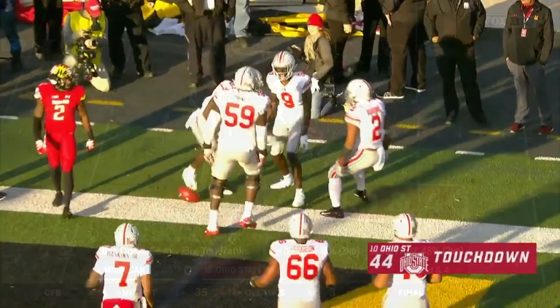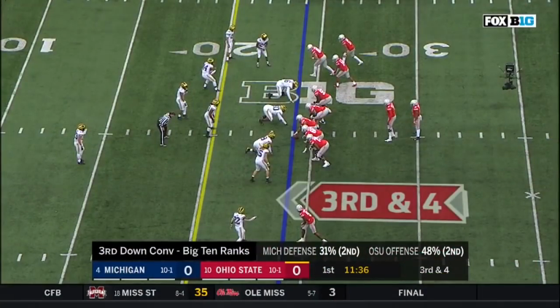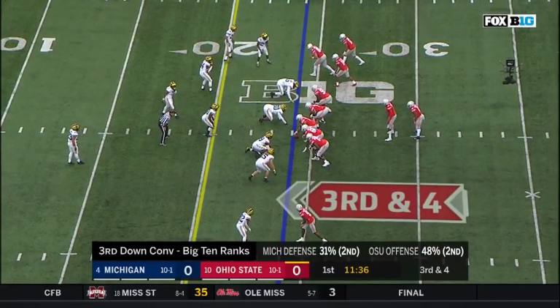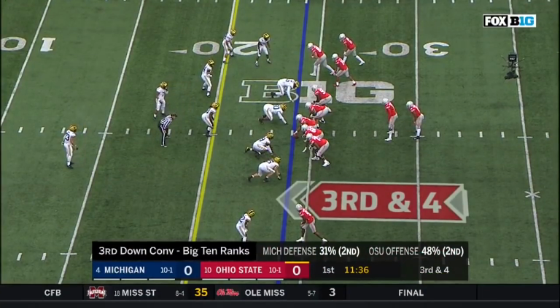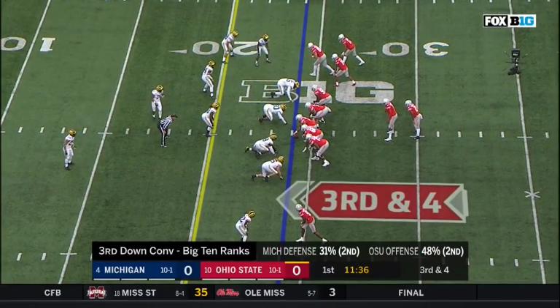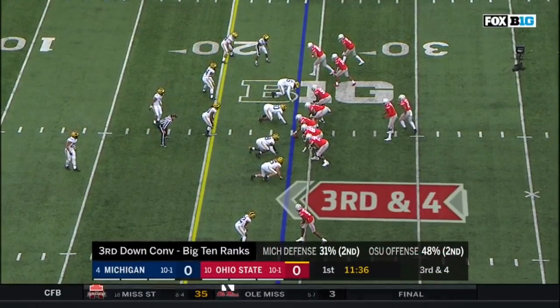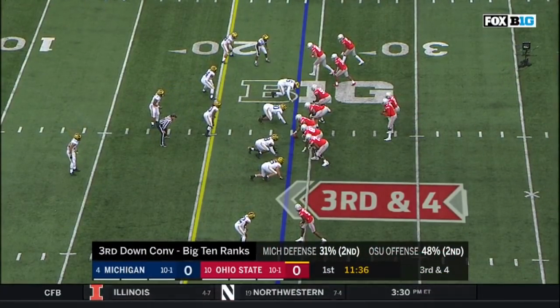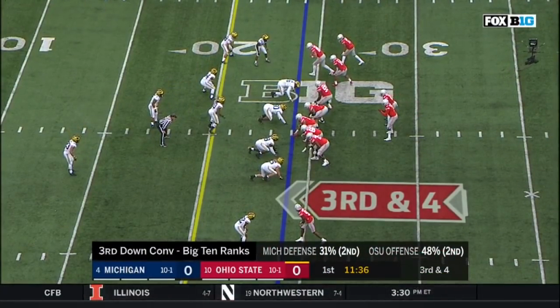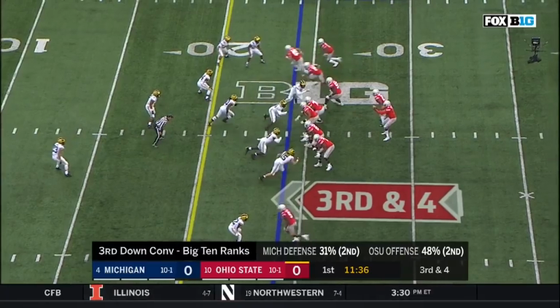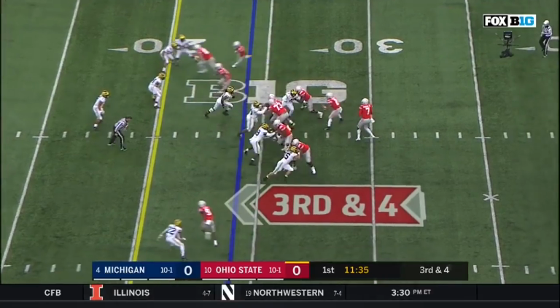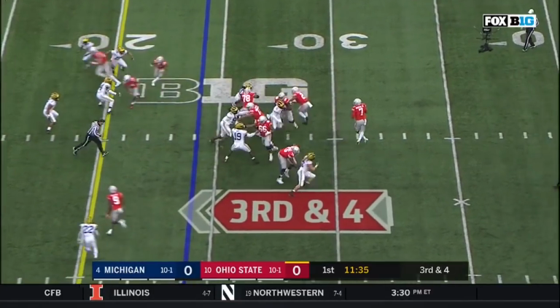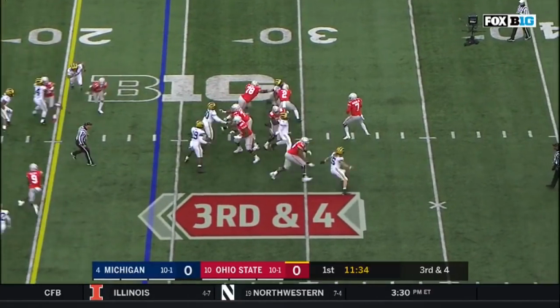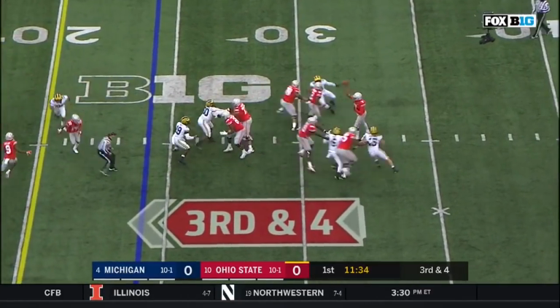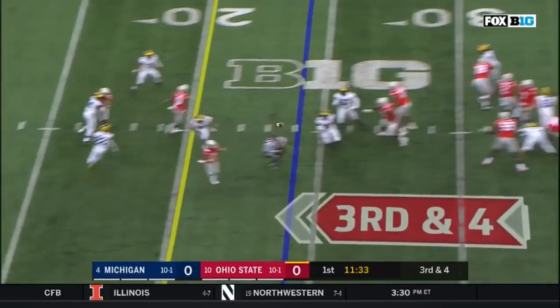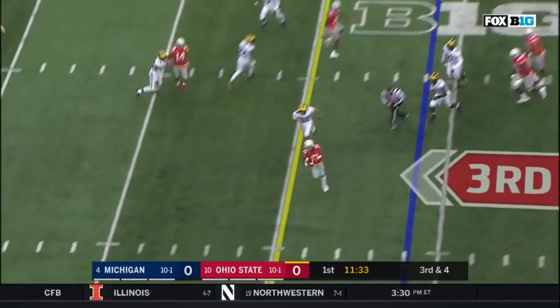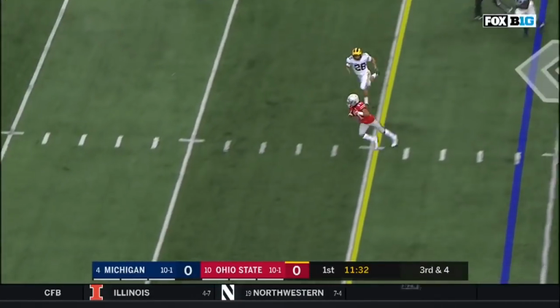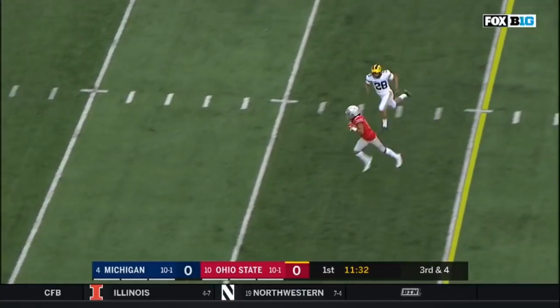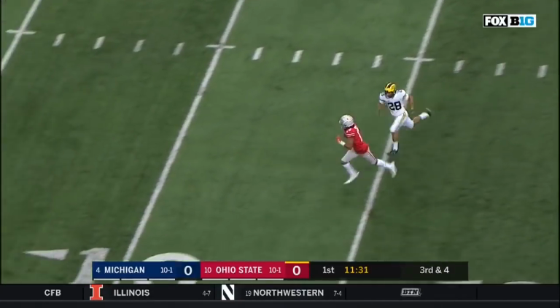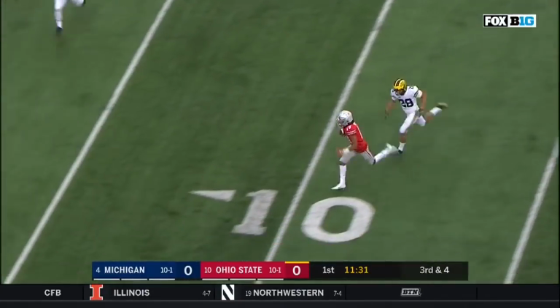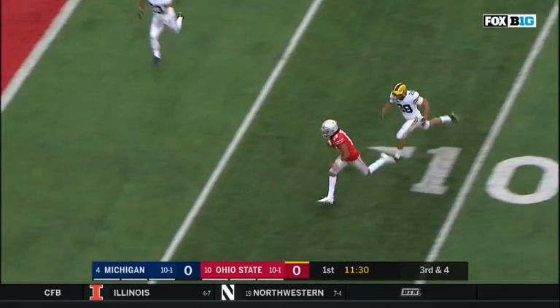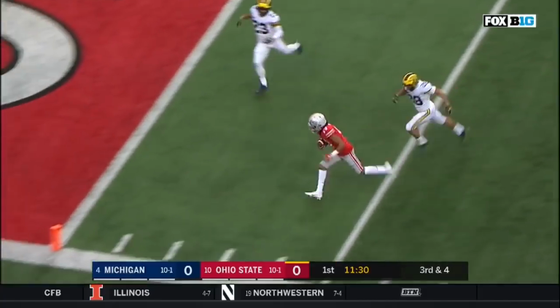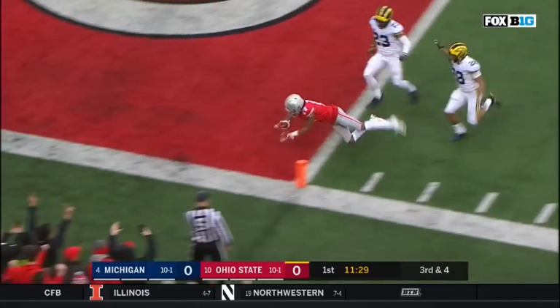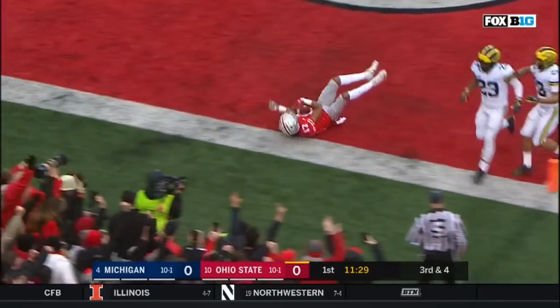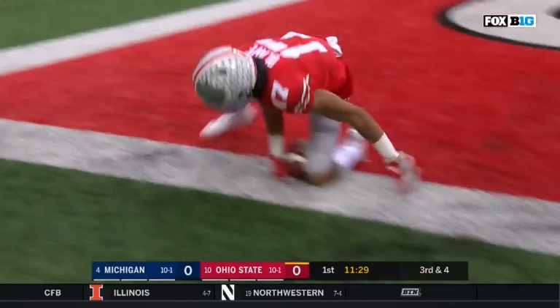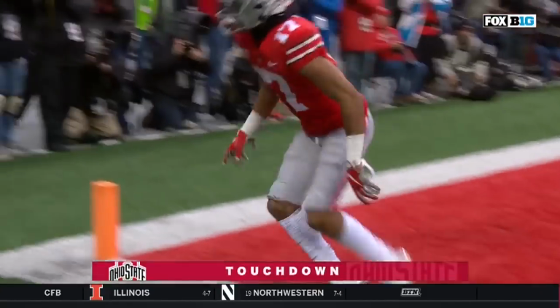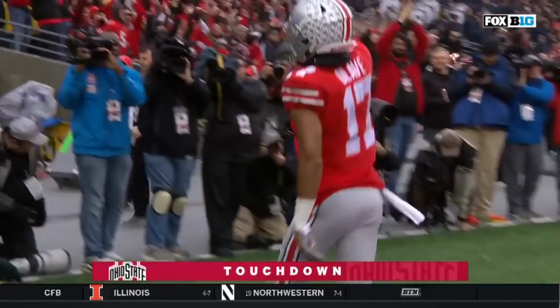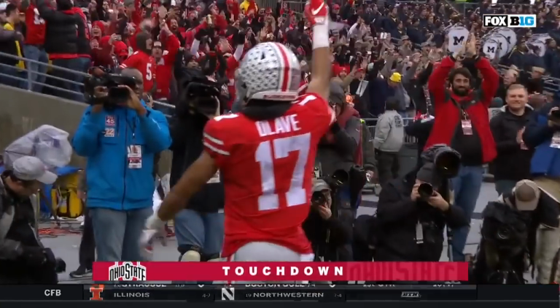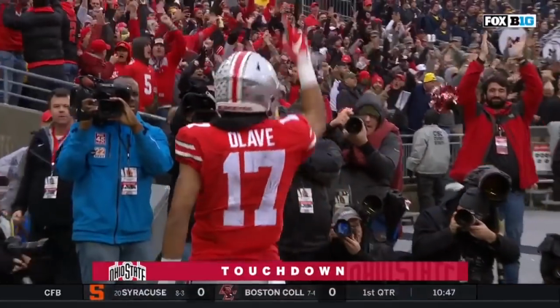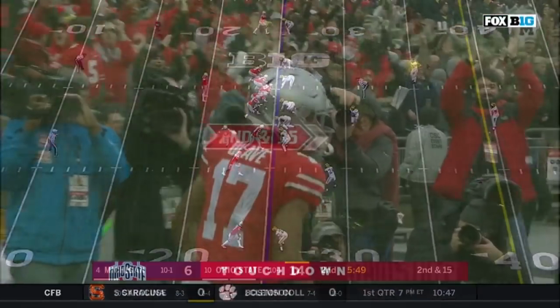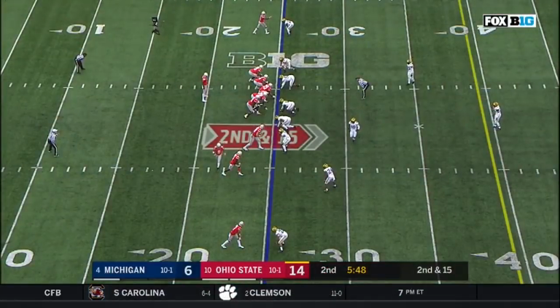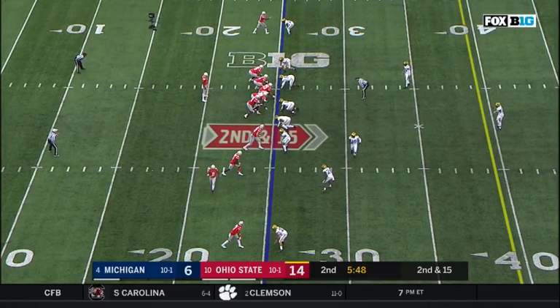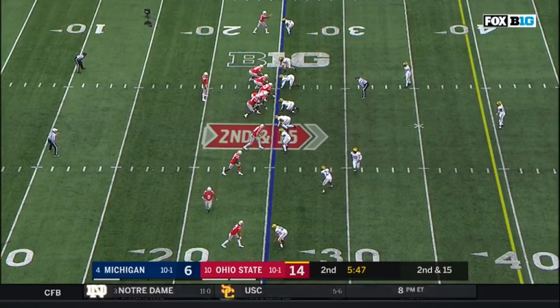8 of 38, 405 yards passing, three touchdowns and a pick. Here's Haskins under pressure this time — and he finds his man. Olave! Touchdown, Buckeyes!